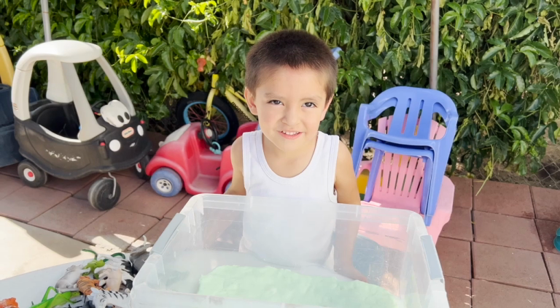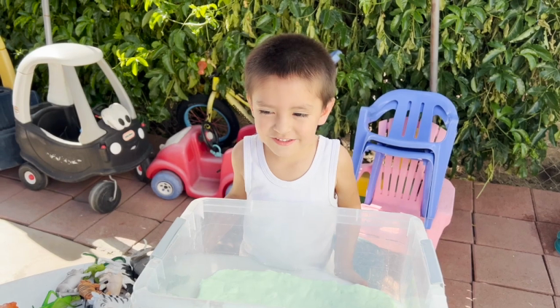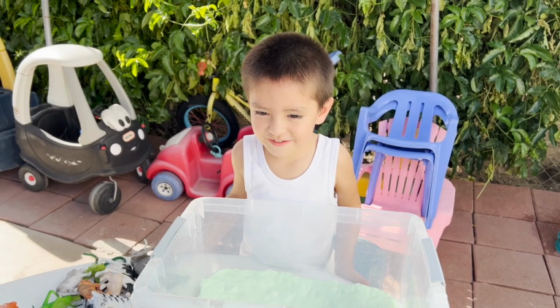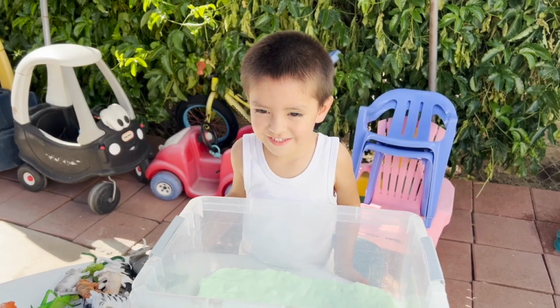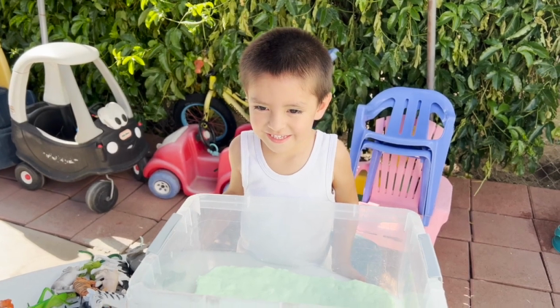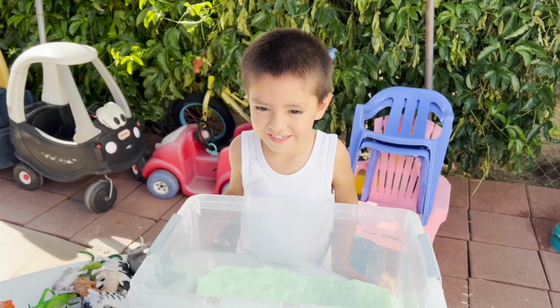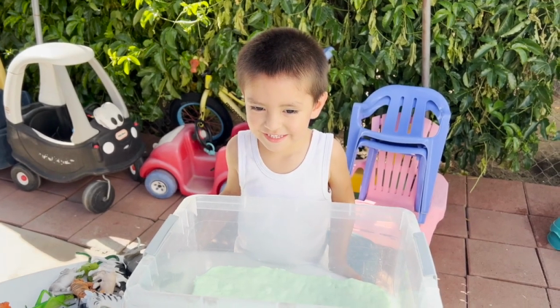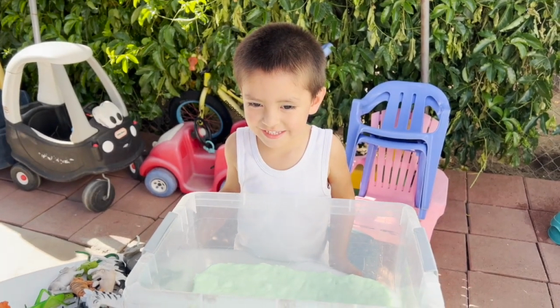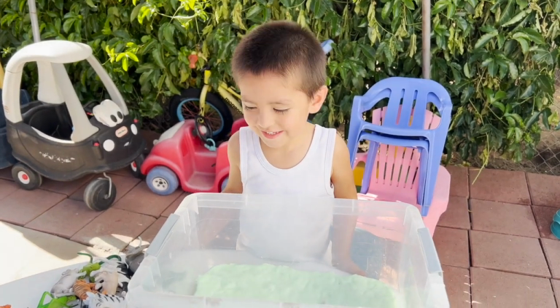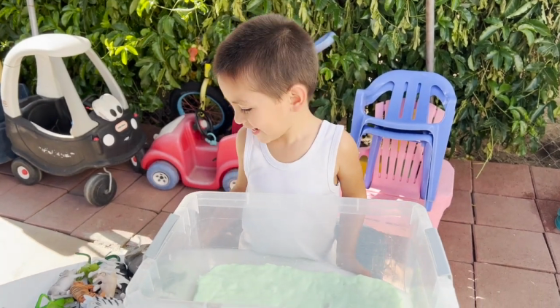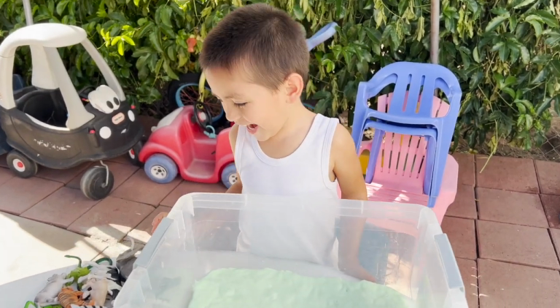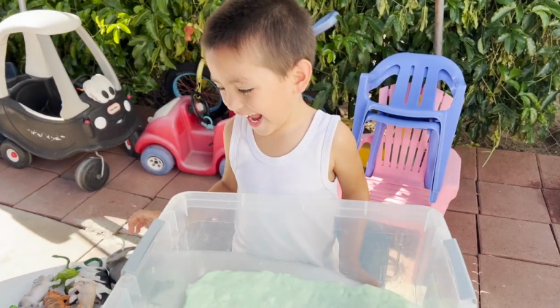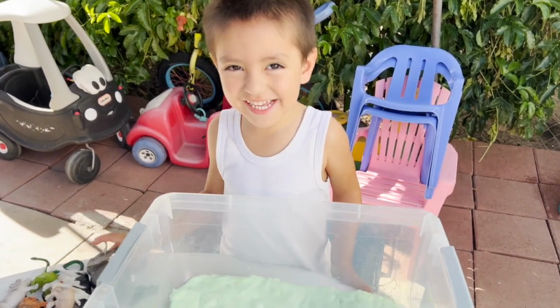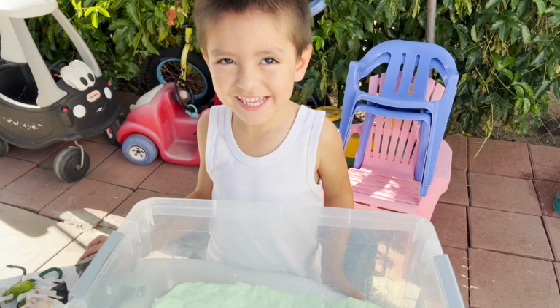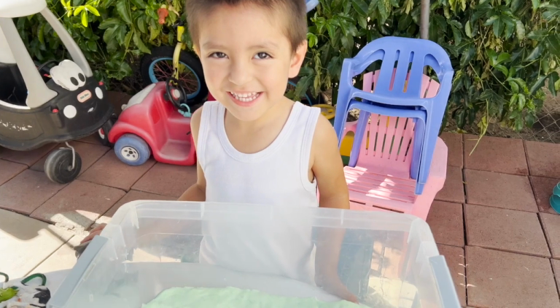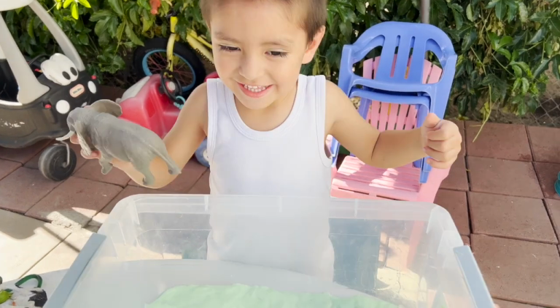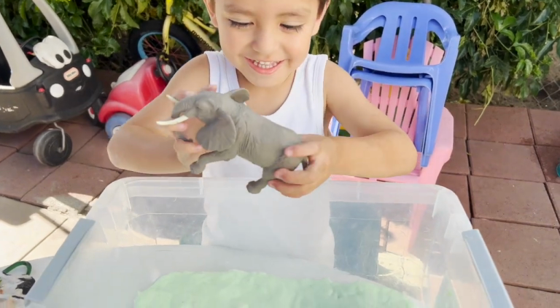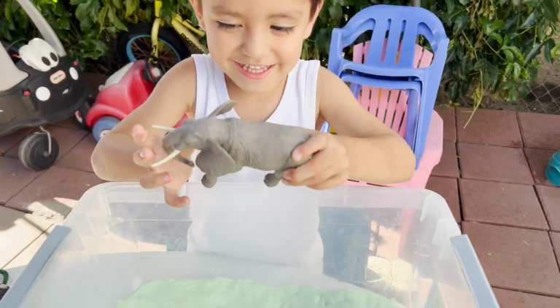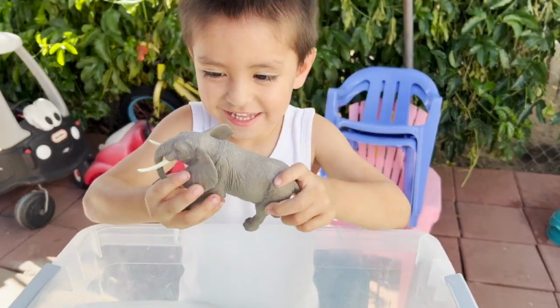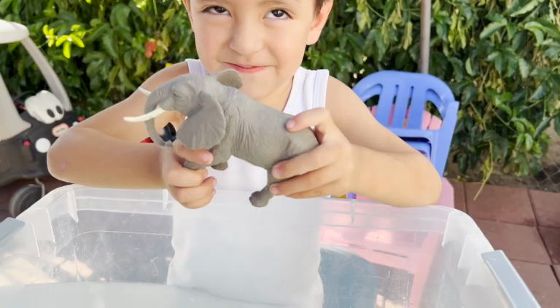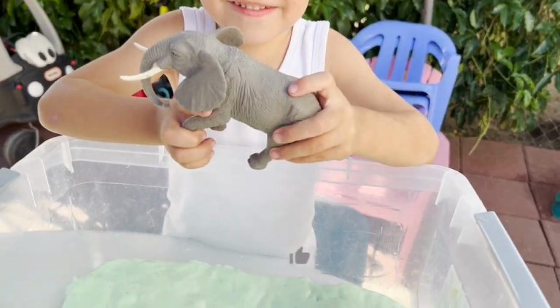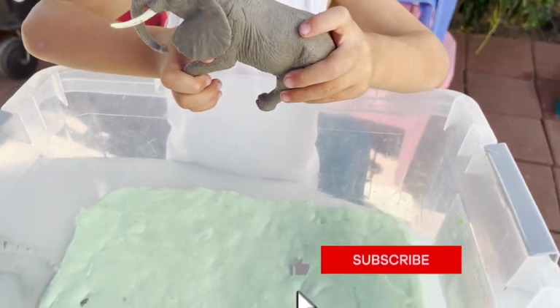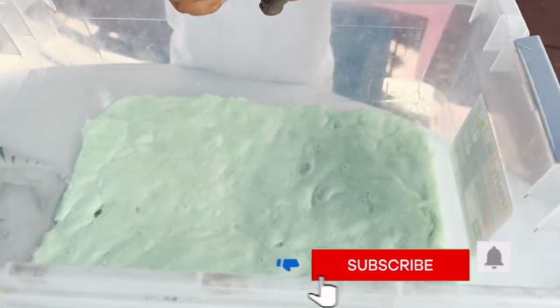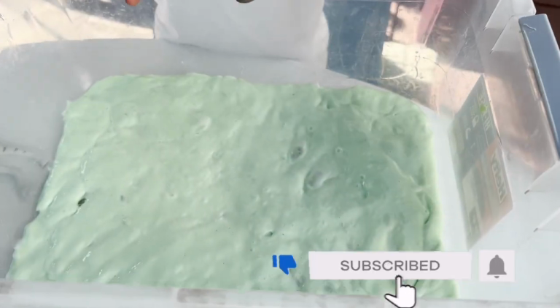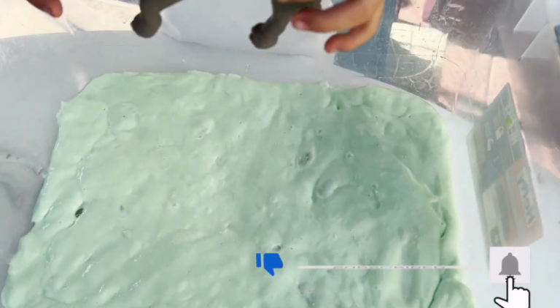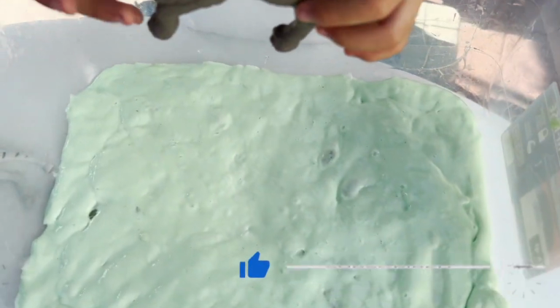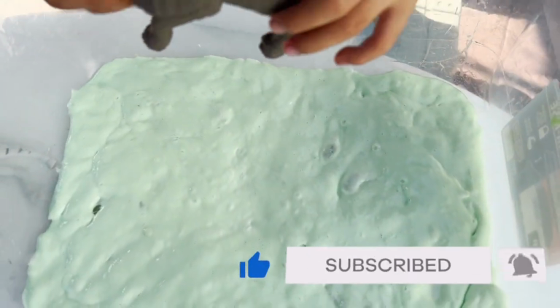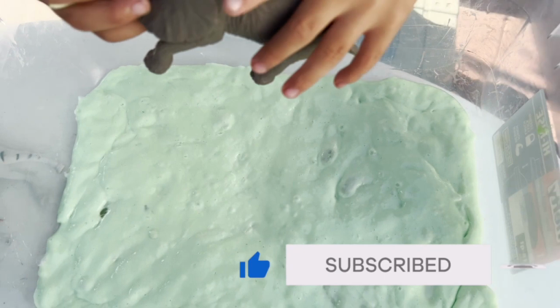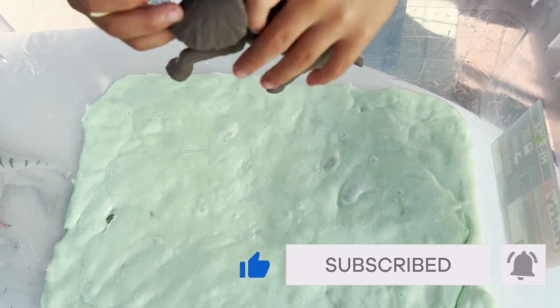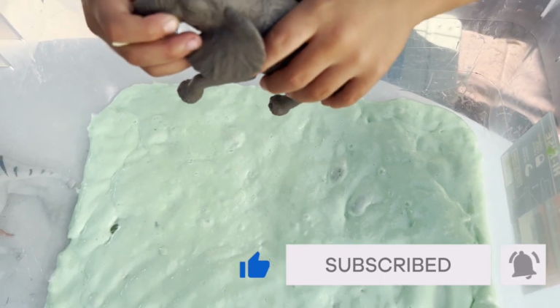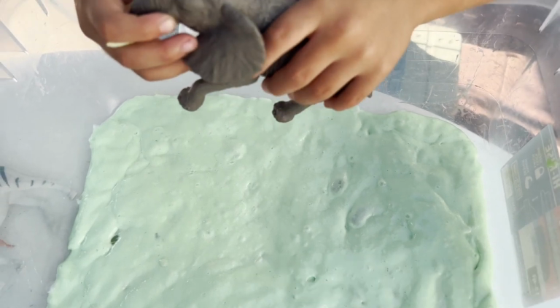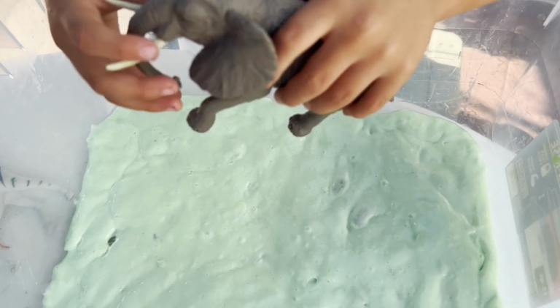Ezekiel, today we are doing slime animals. Are you ready? Okay. What animals do we have first? Elephant! And we have our slime here and we are putting the elephant in the slime.